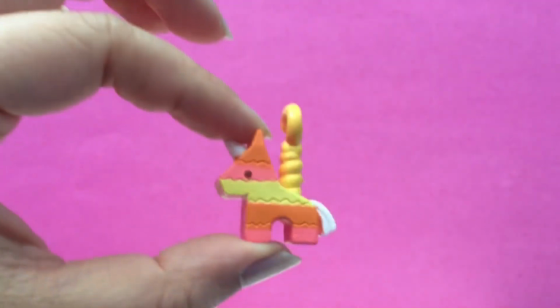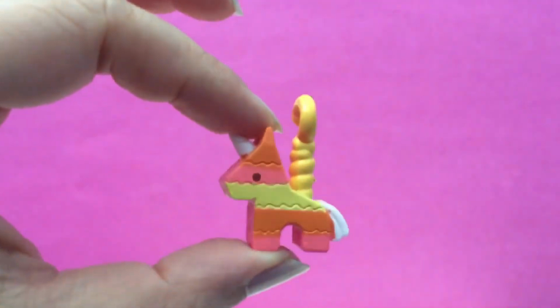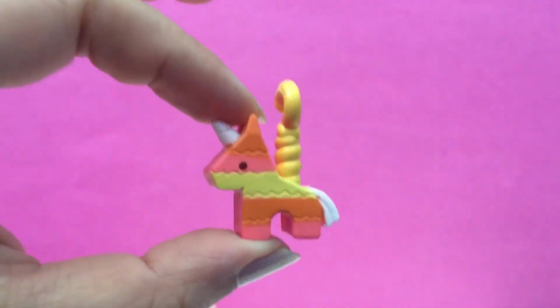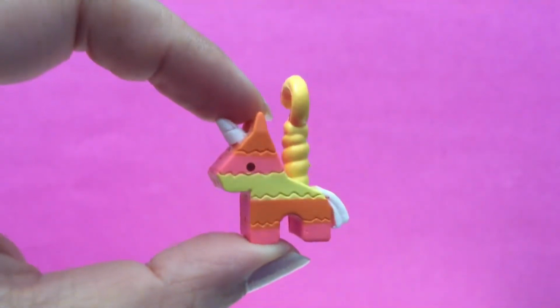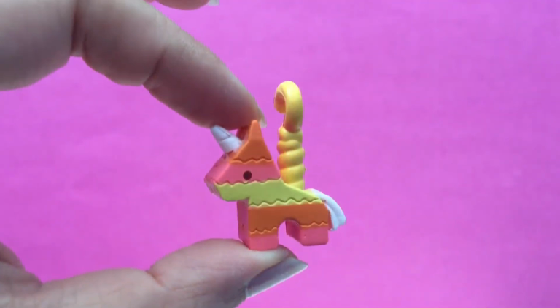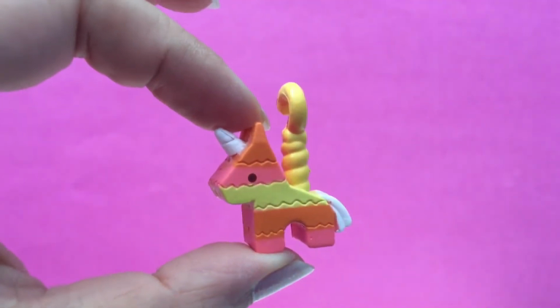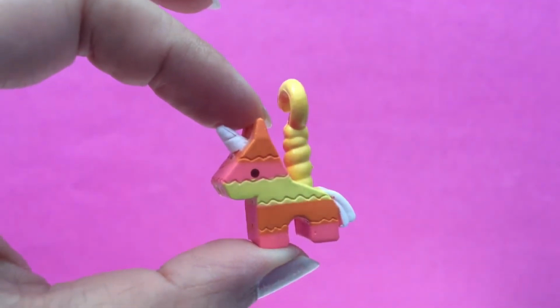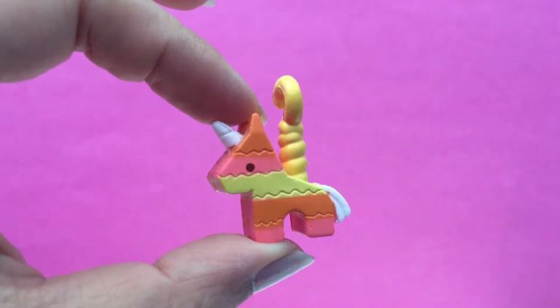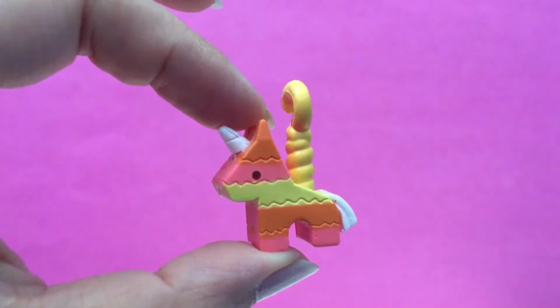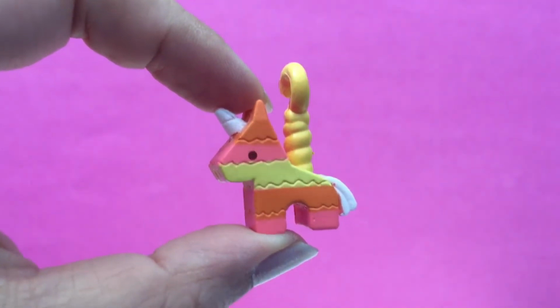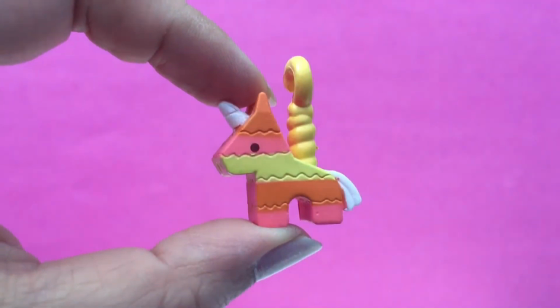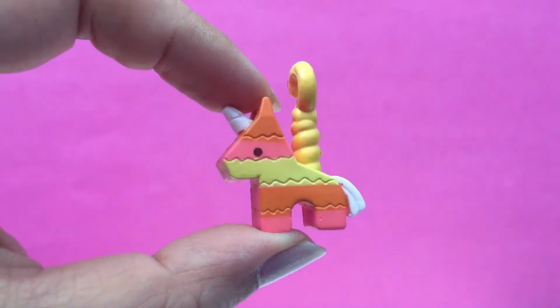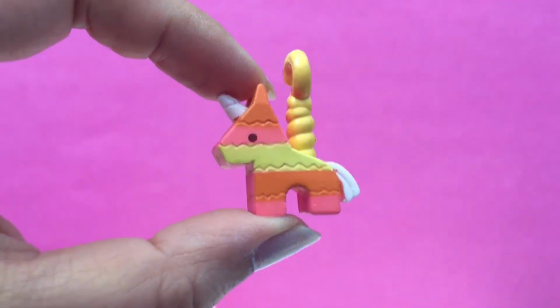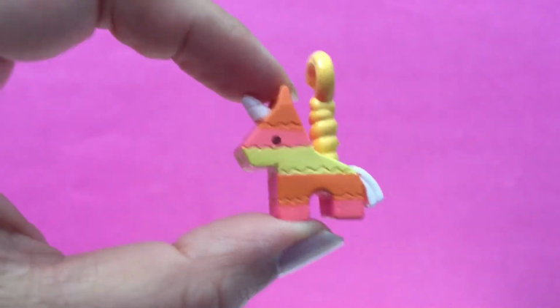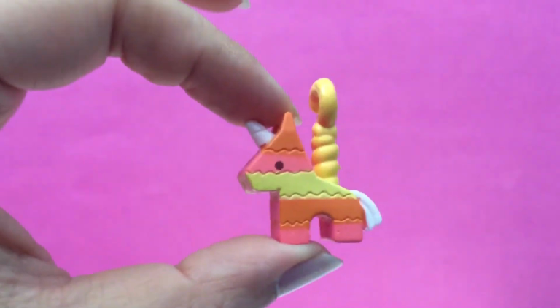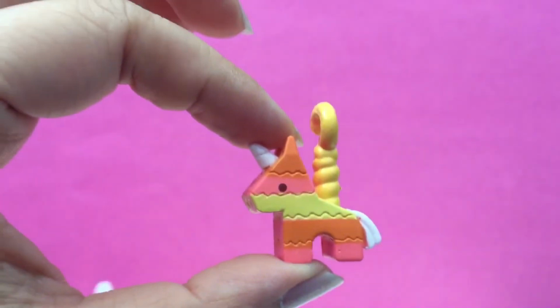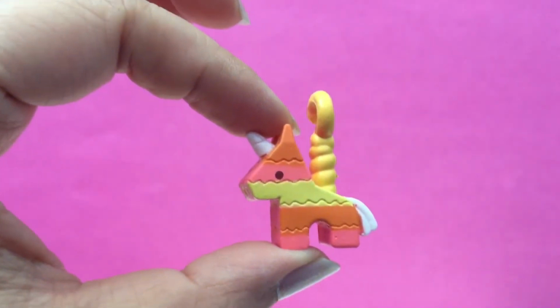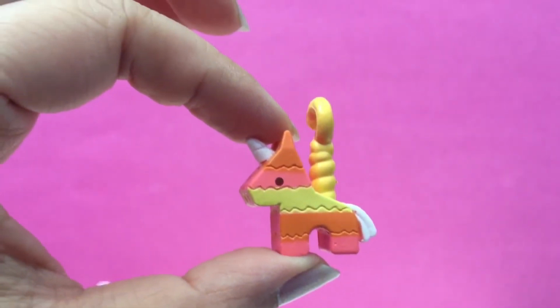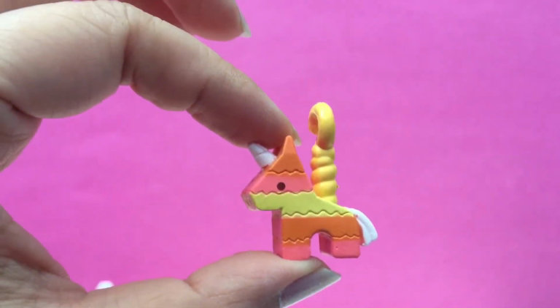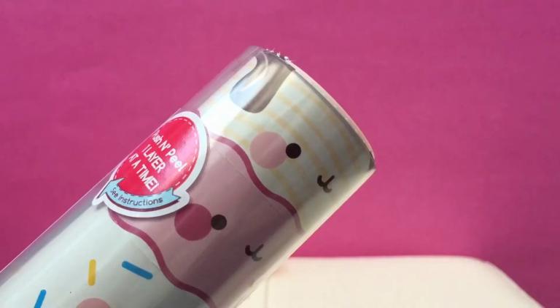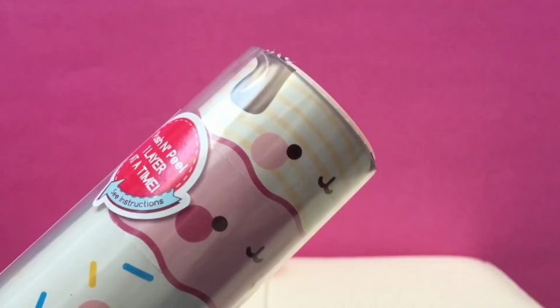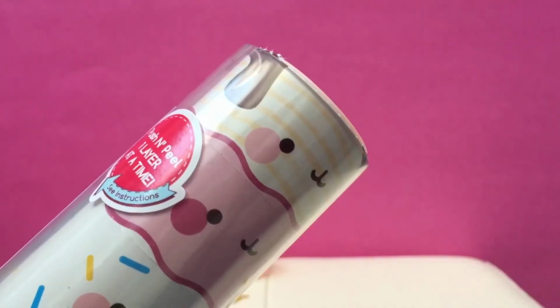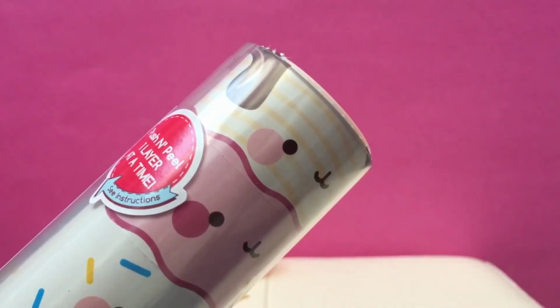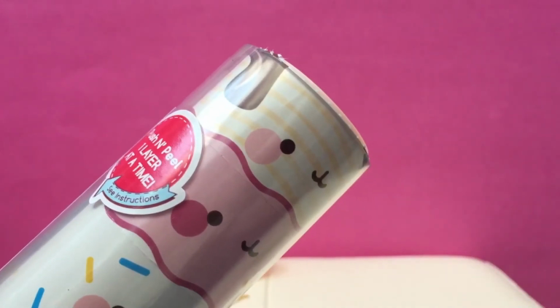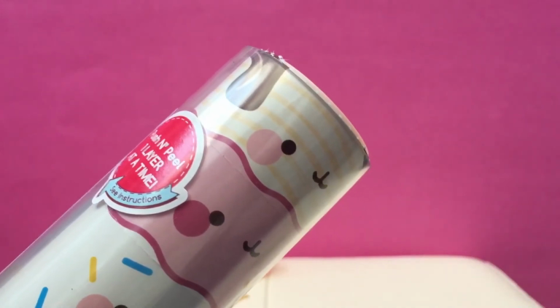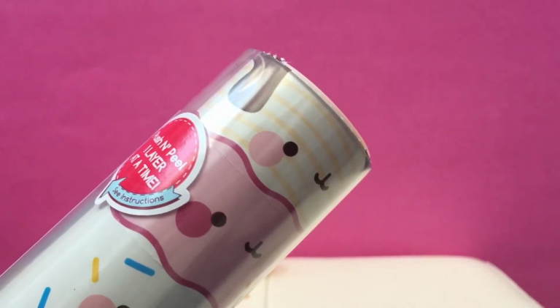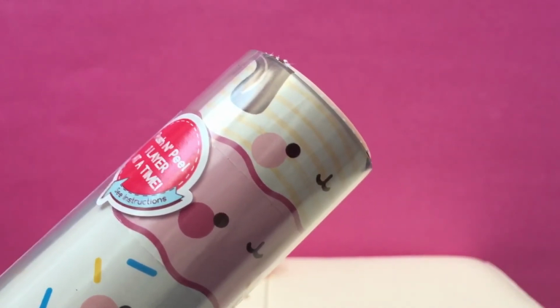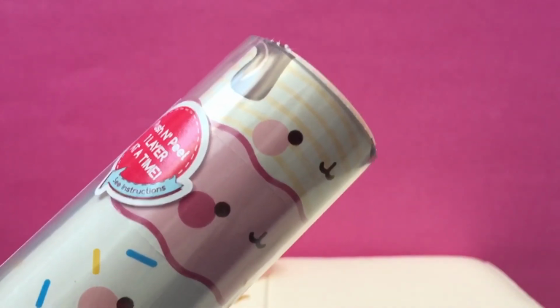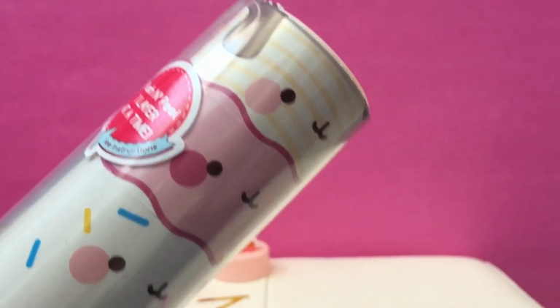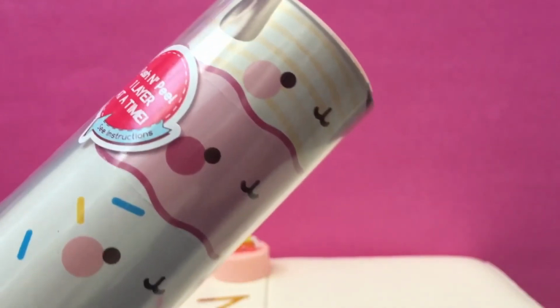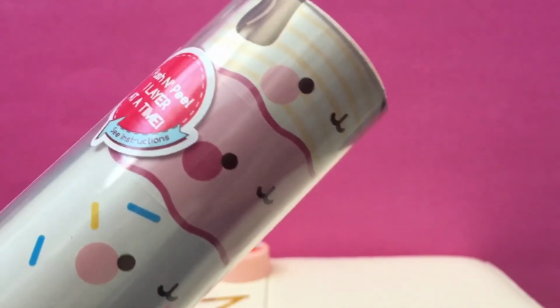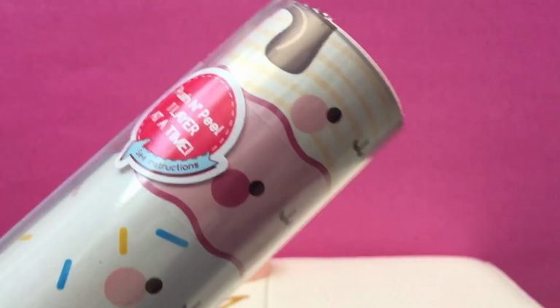Do you know what that is? It's a piñata! Oh my gosh, so cute. So I definitely think we did get the party time one. That's so fun.